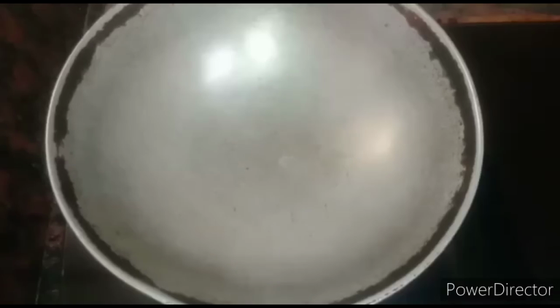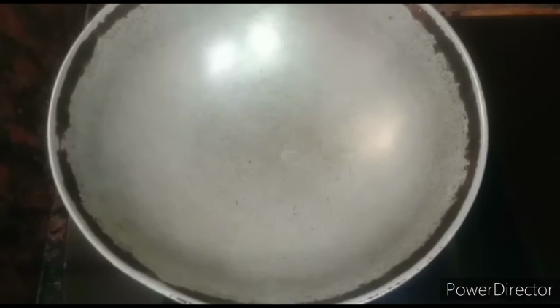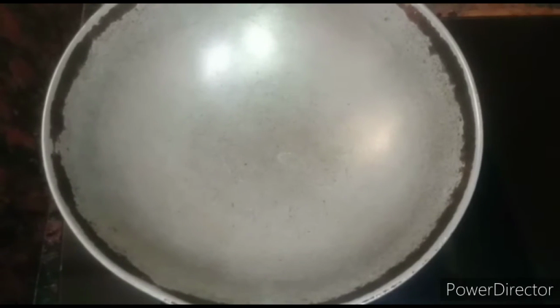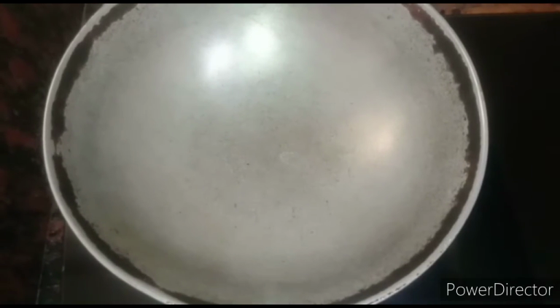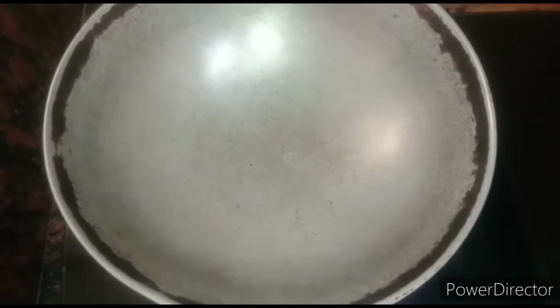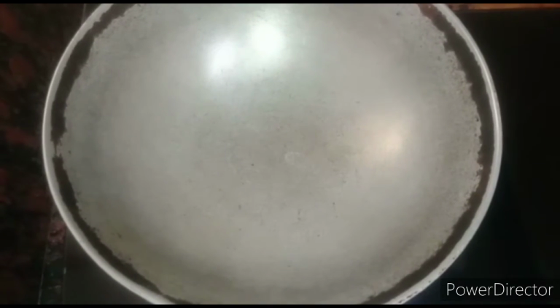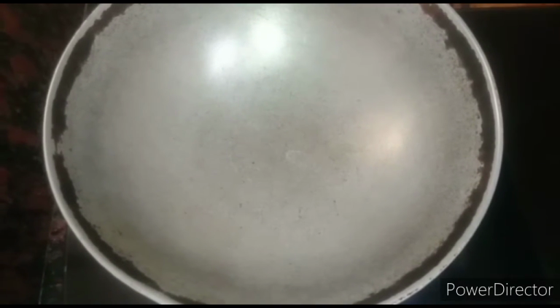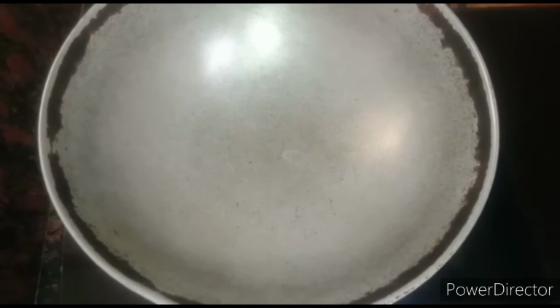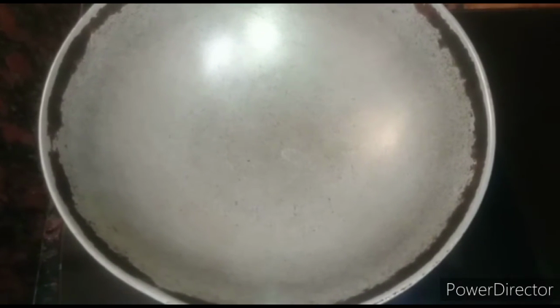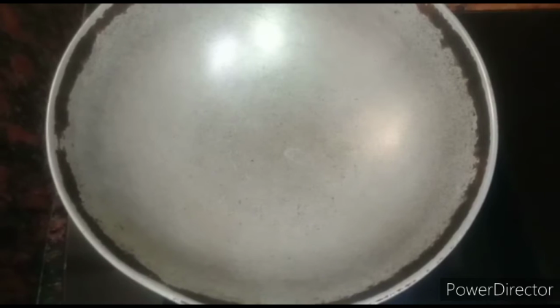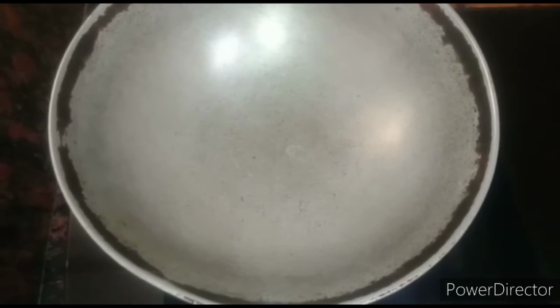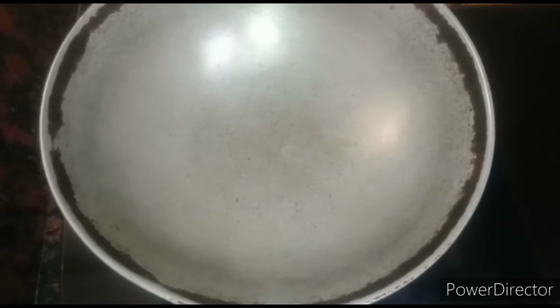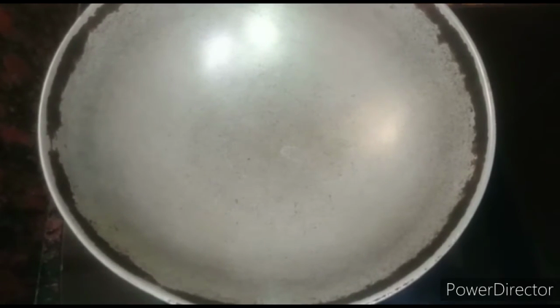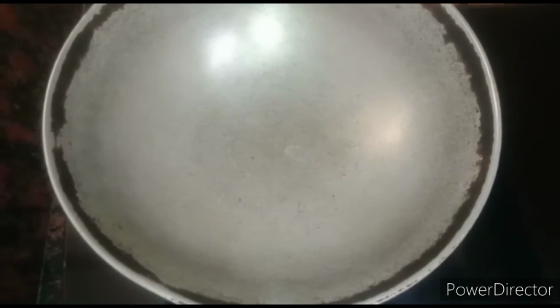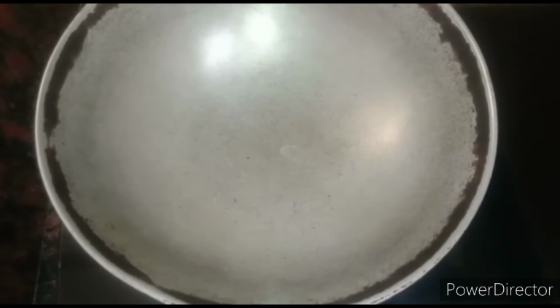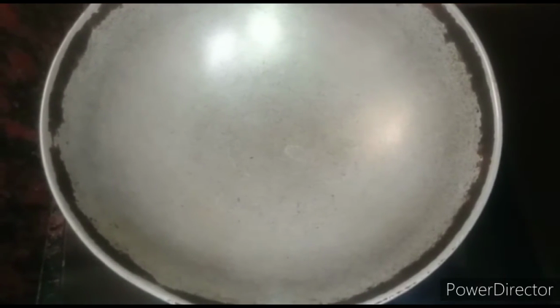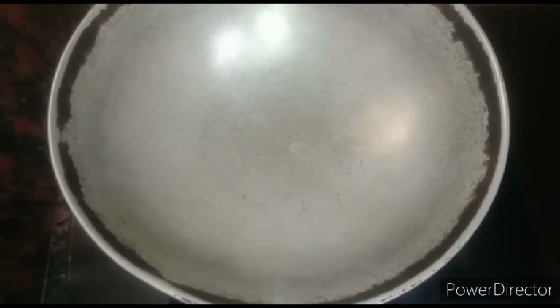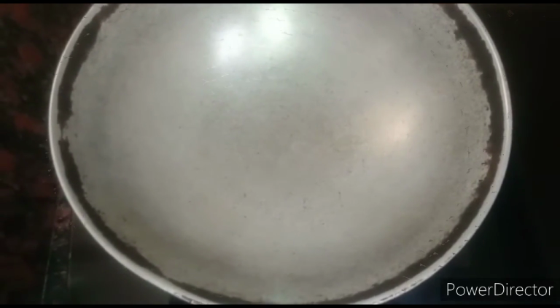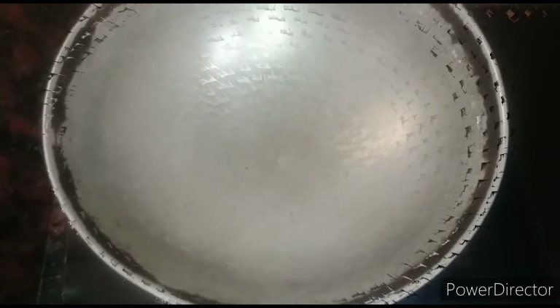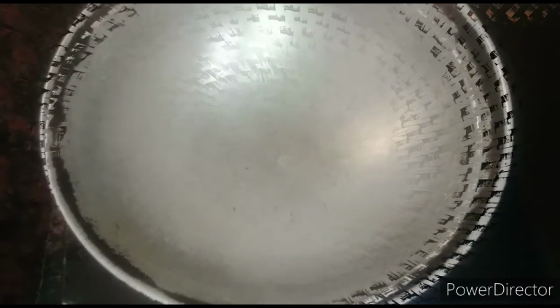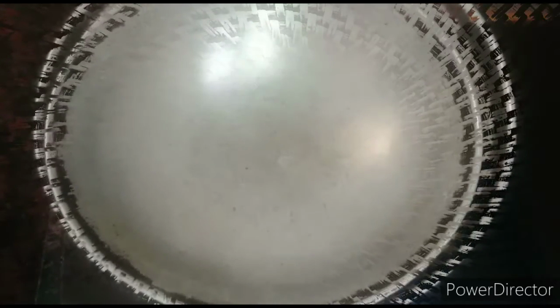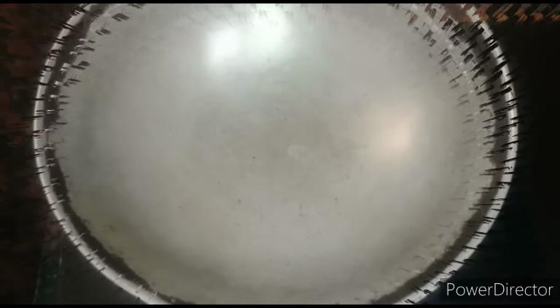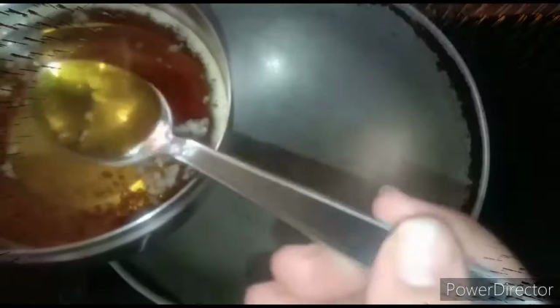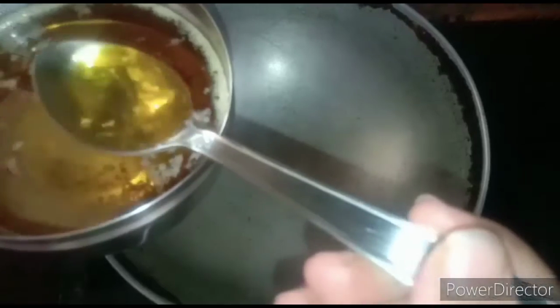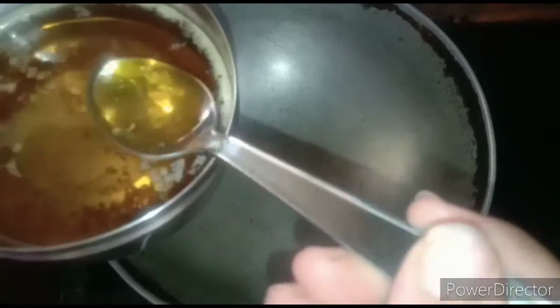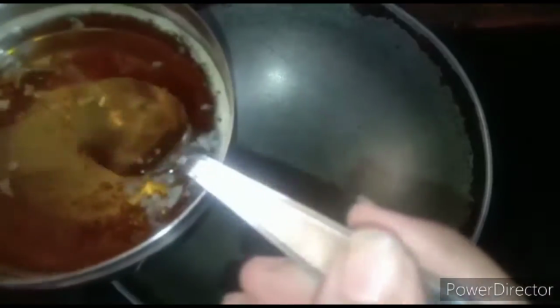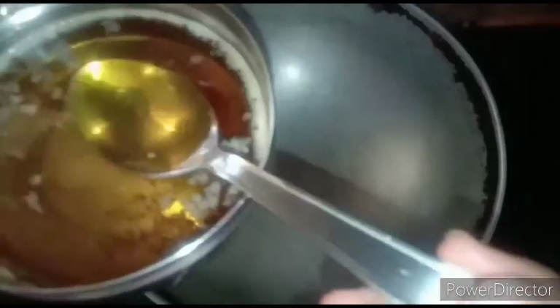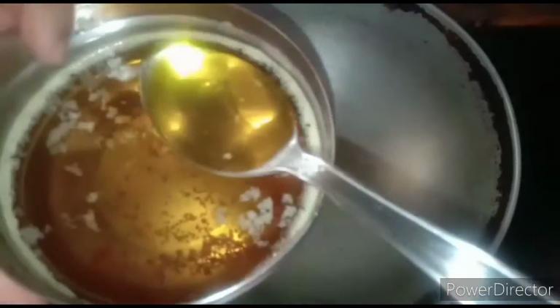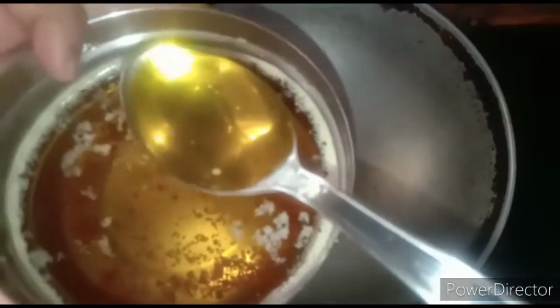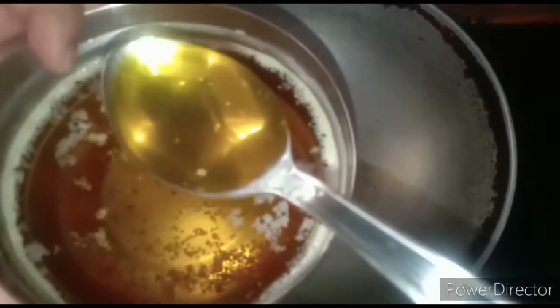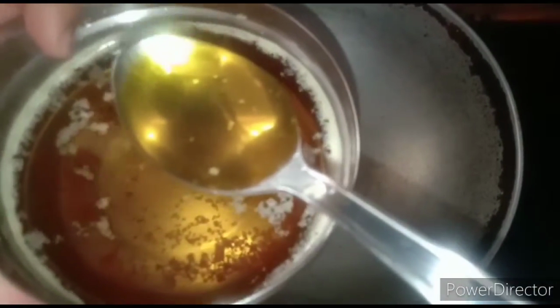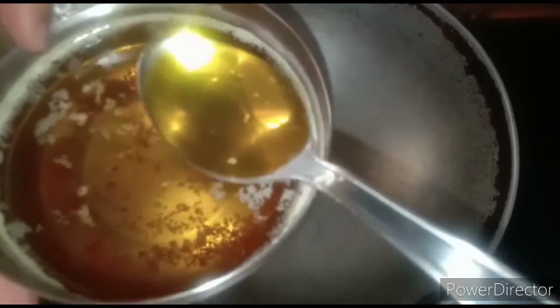Now the kadai got heated. Let's add a few spoons of ghee to it. I am adding homemade ghee.